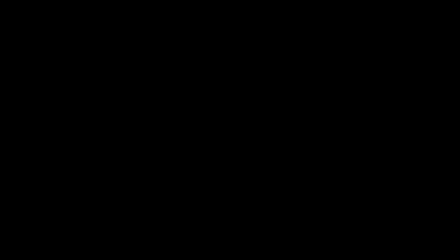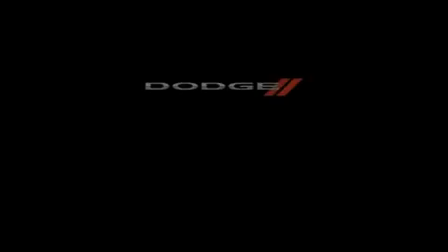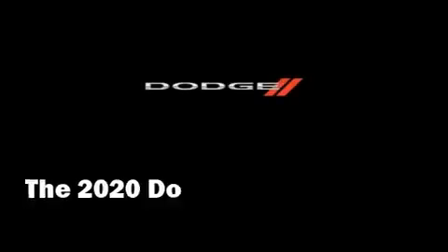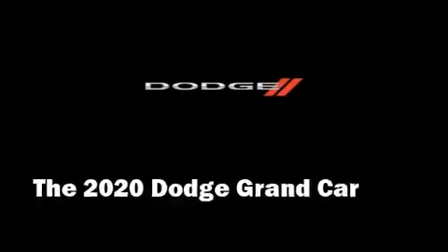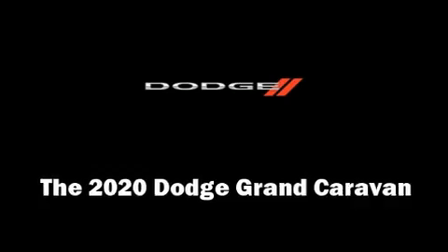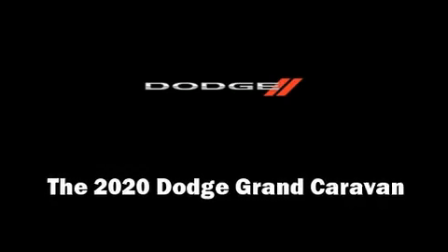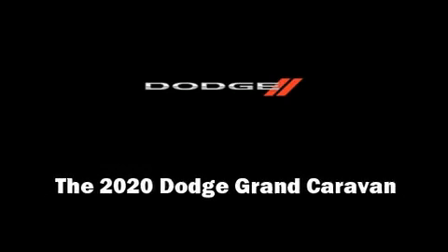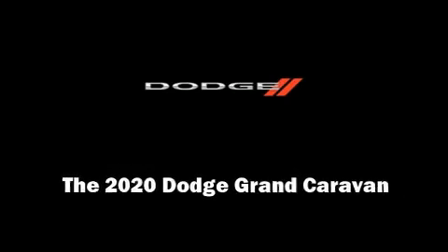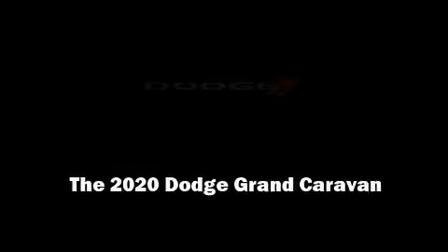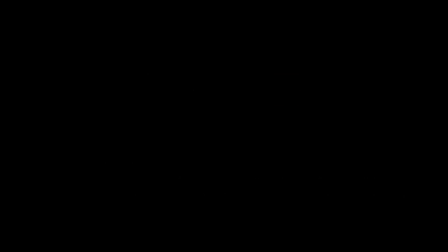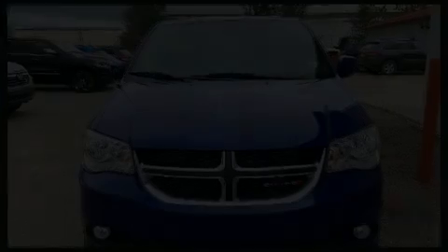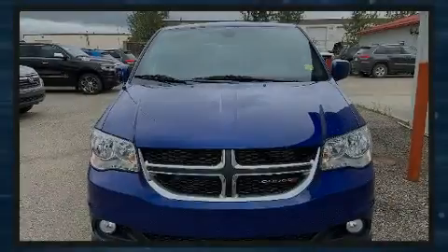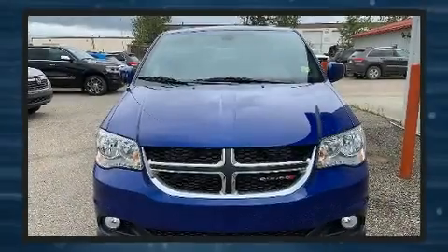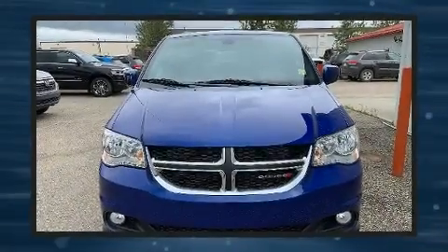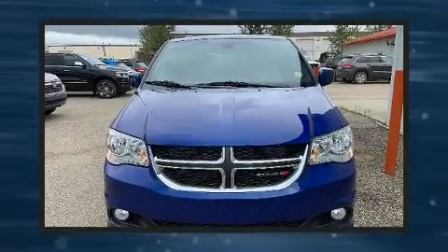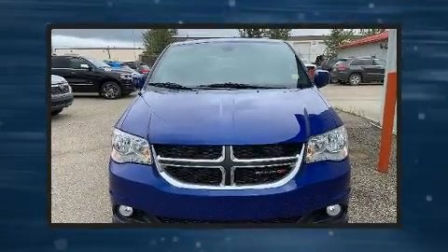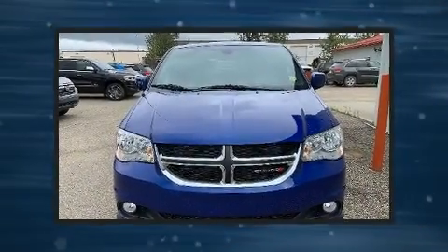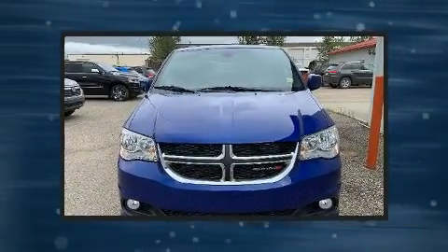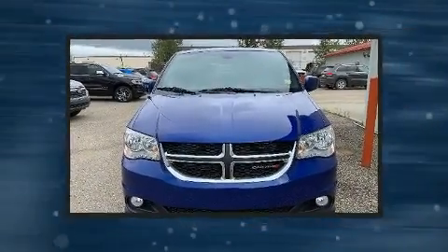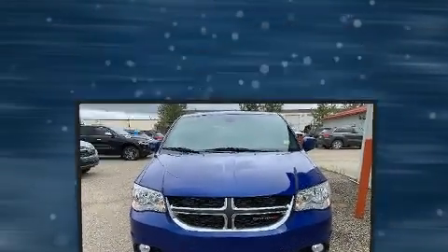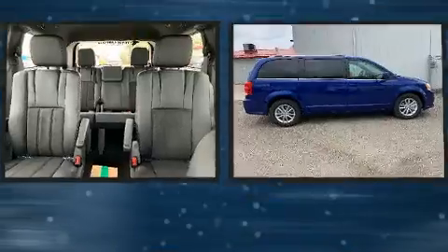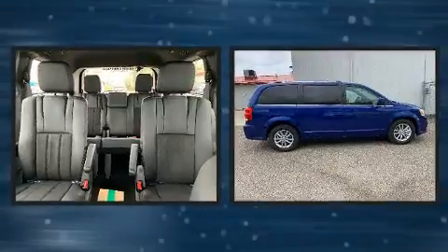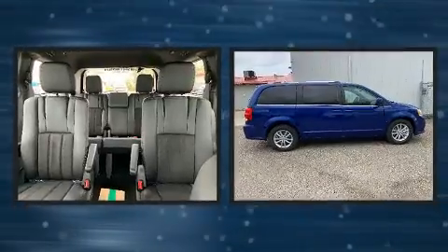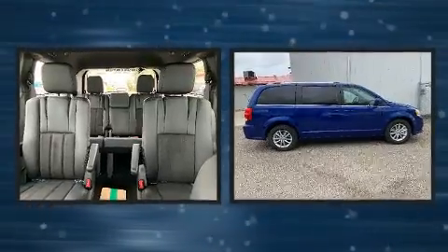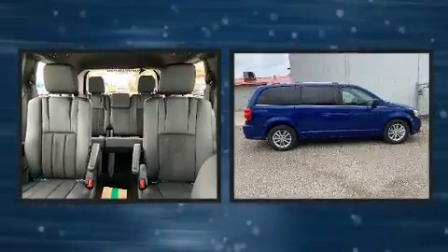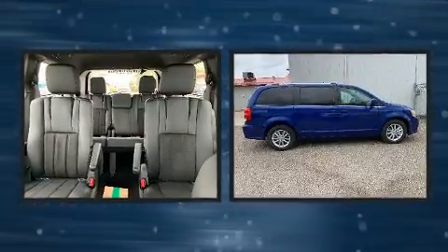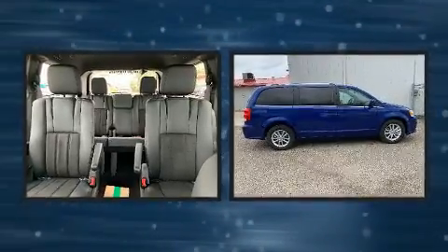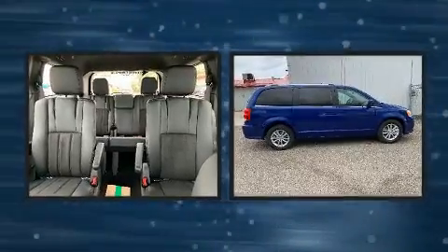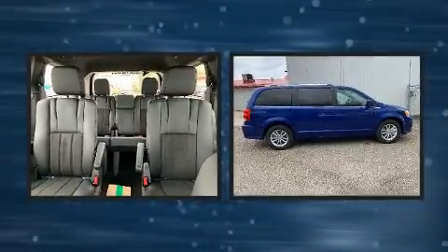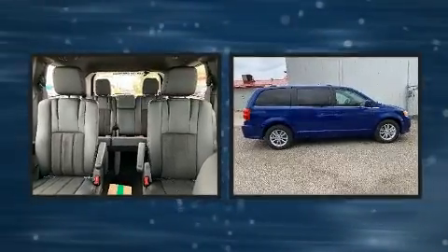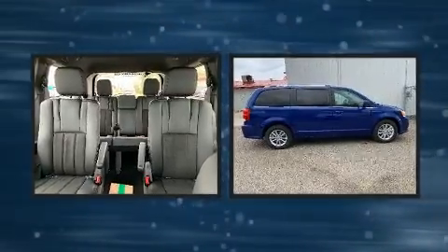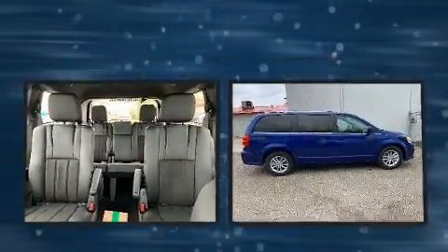Experience driving perfection in the 2020 Dodge Grand Caravan. It features a front-wheel drive platform, an automatic transmission, and a refined six-cylinder engine.